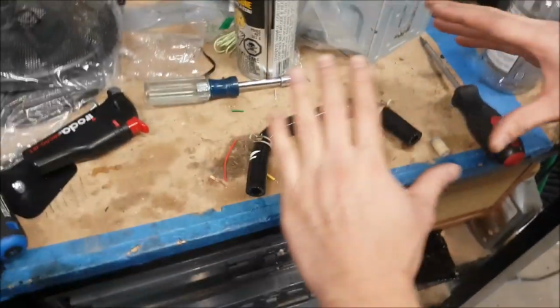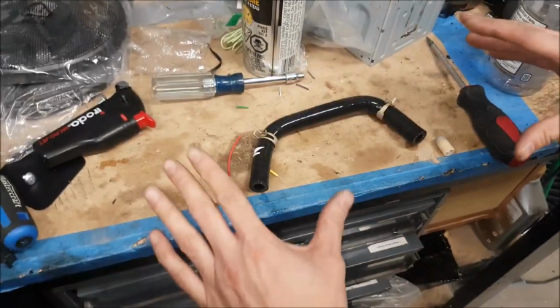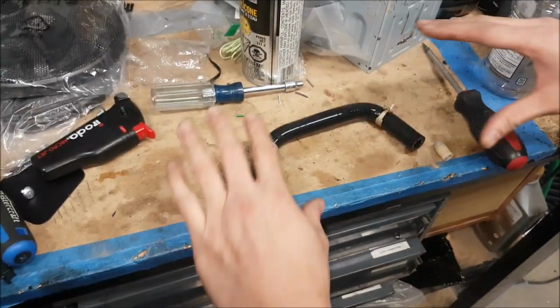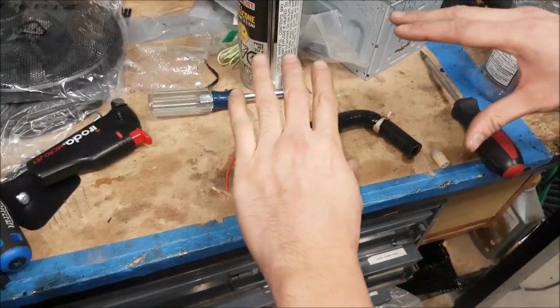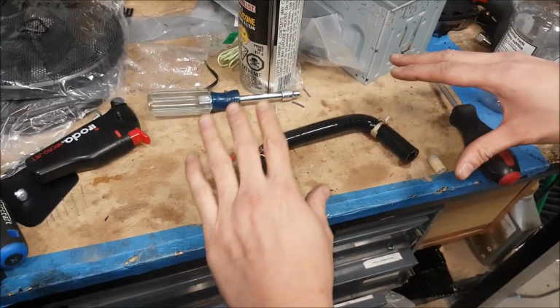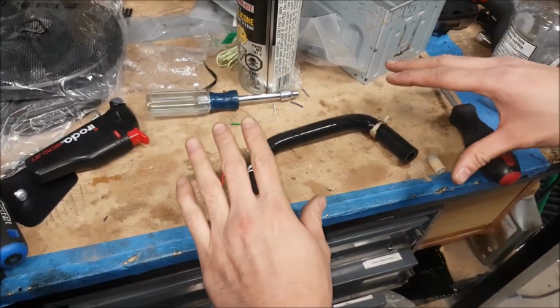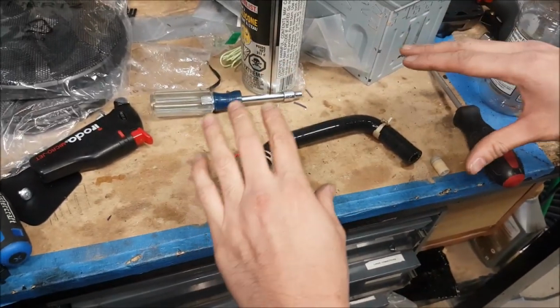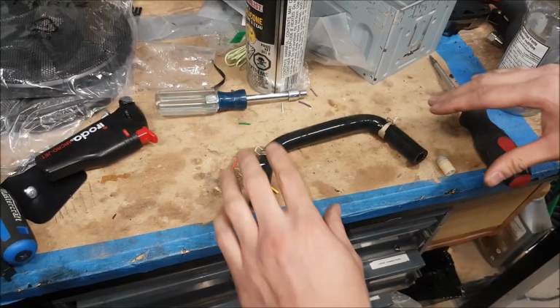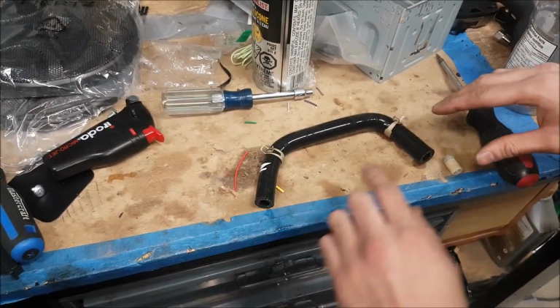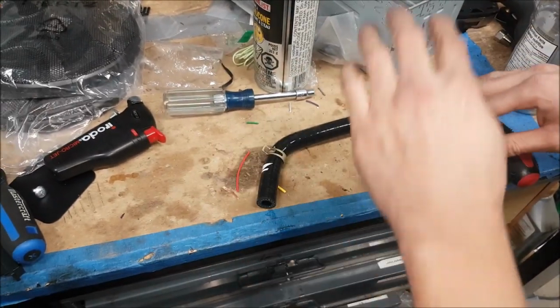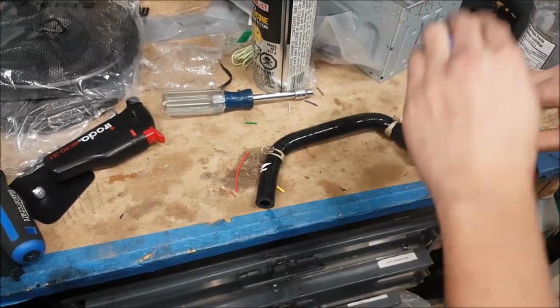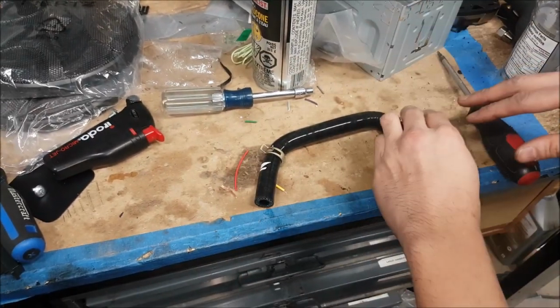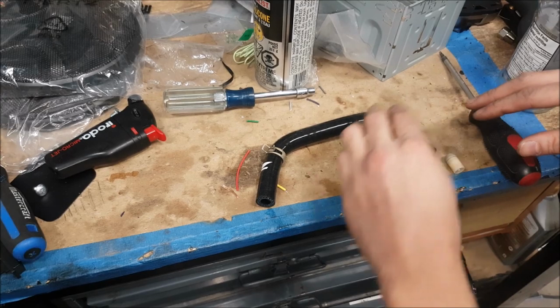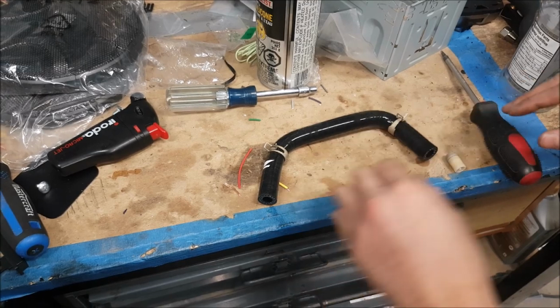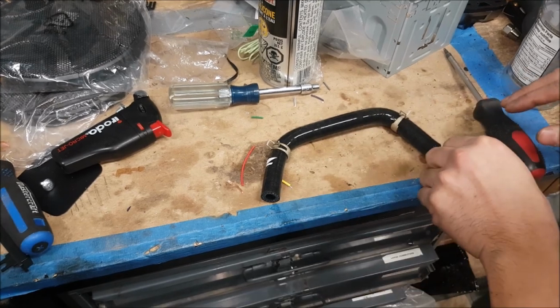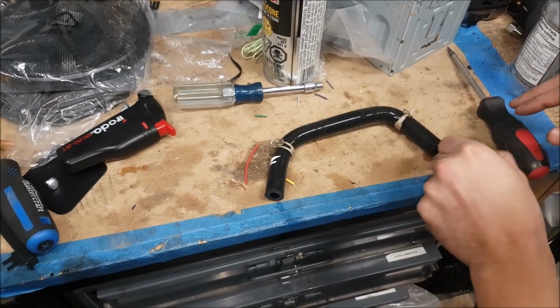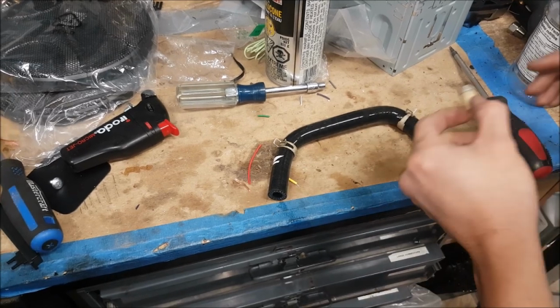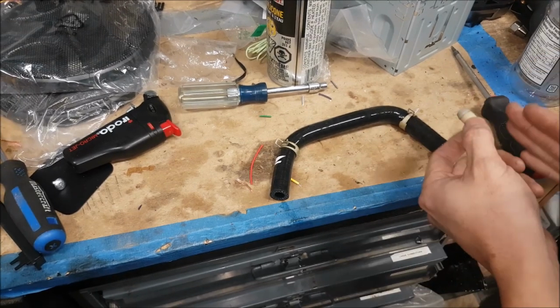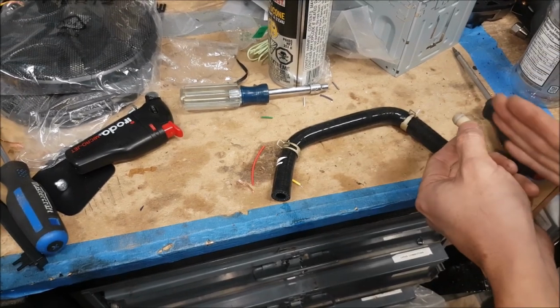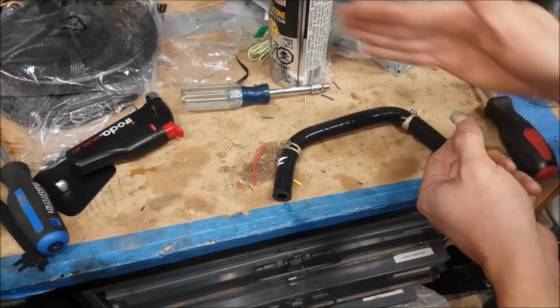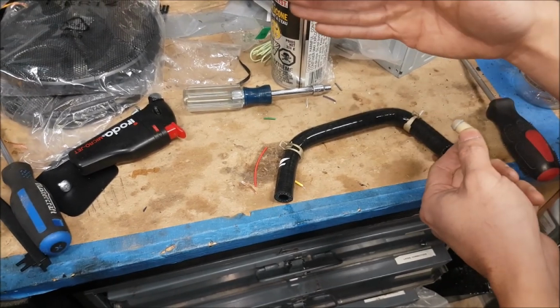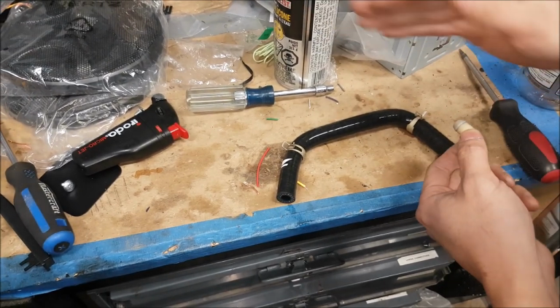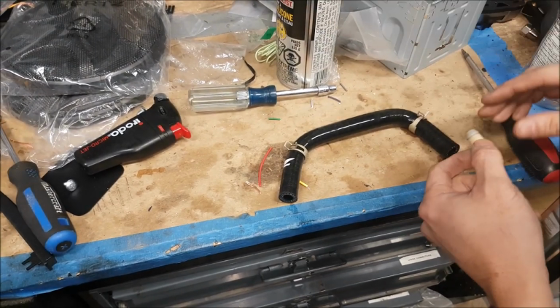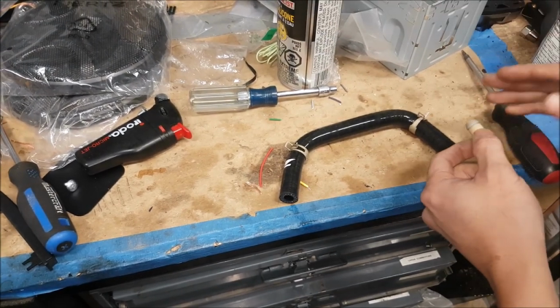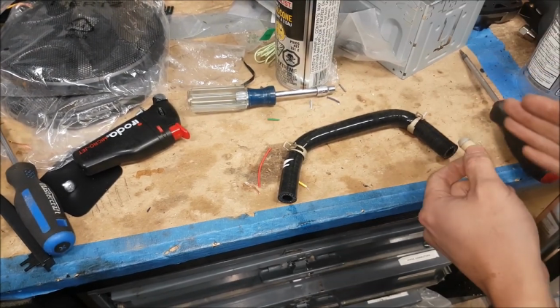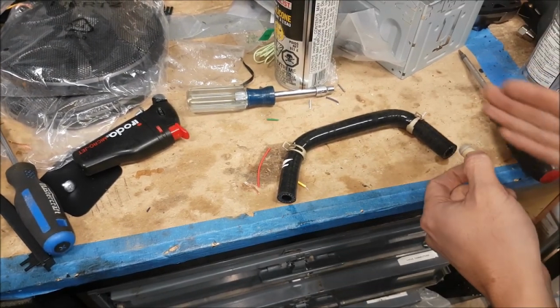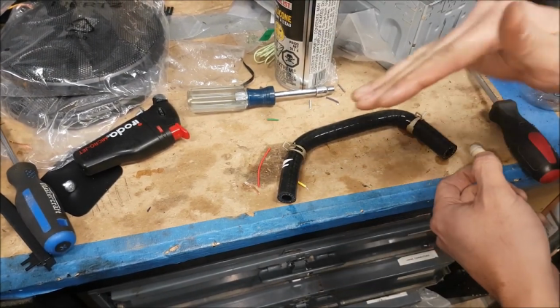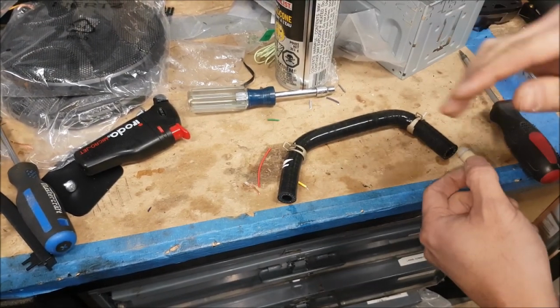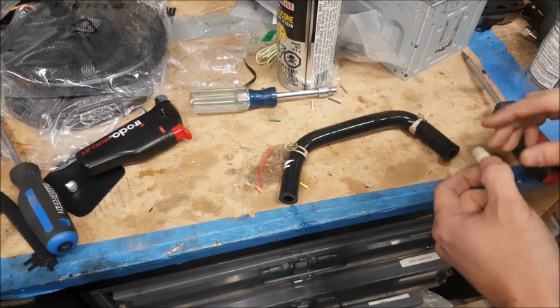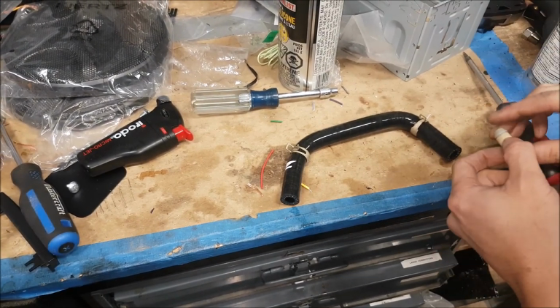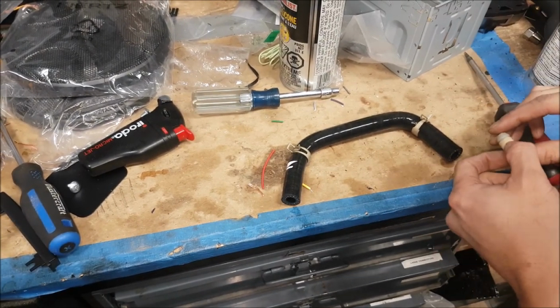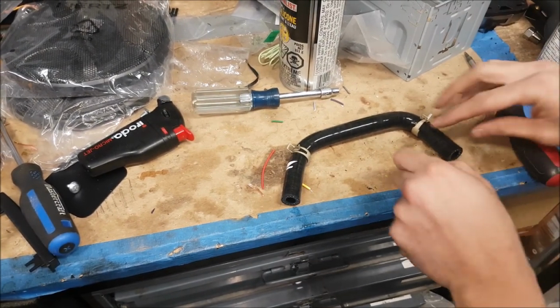So we've figured out which end is going to go where. This is on our brake booster — this is how our check valve is going to flow. We're going to suck air out of the brake booster.